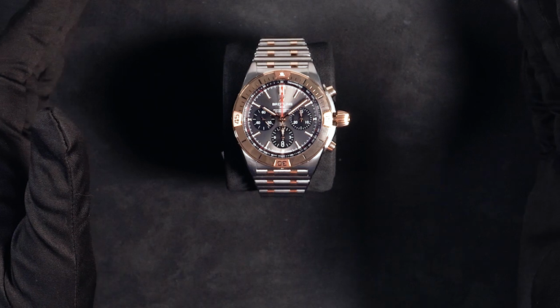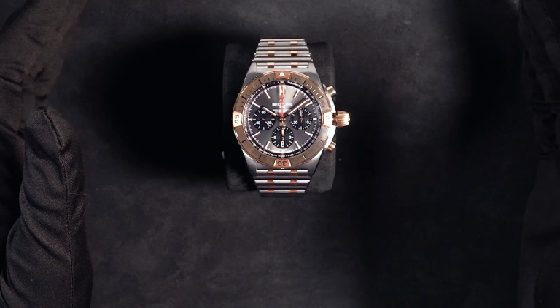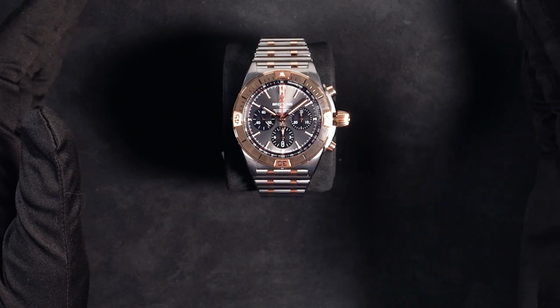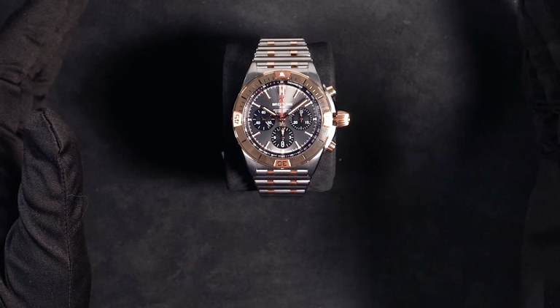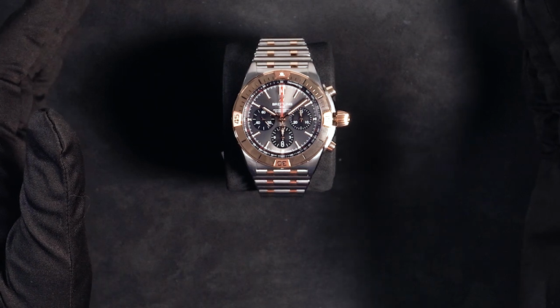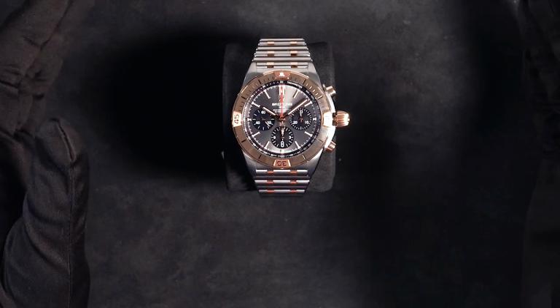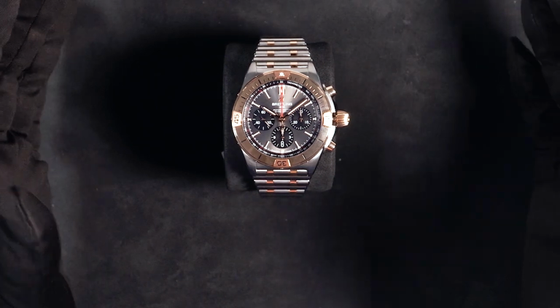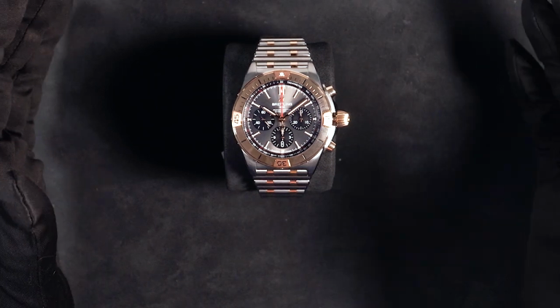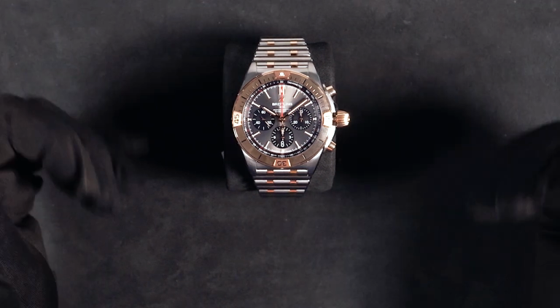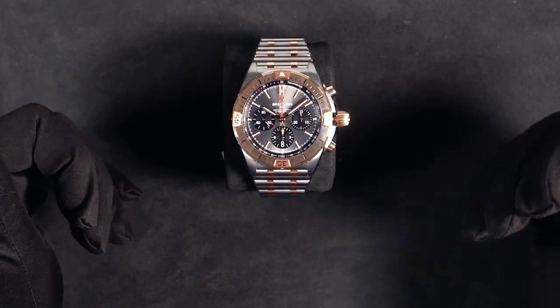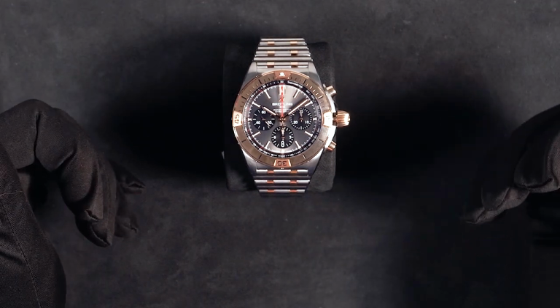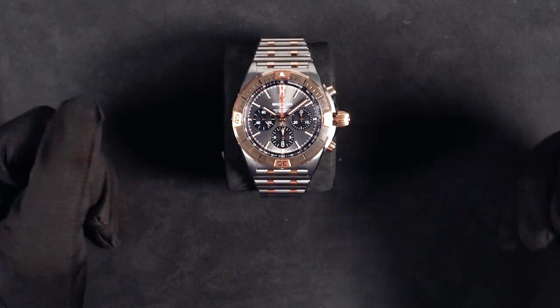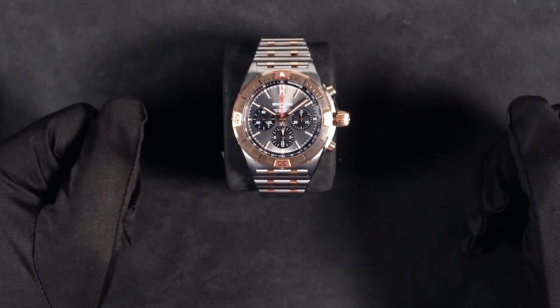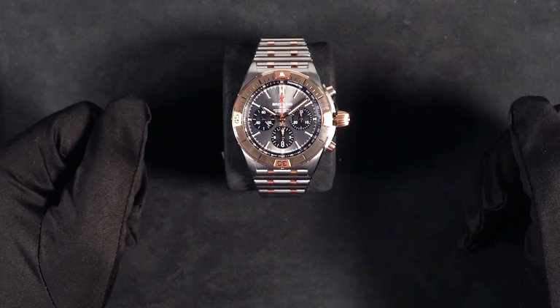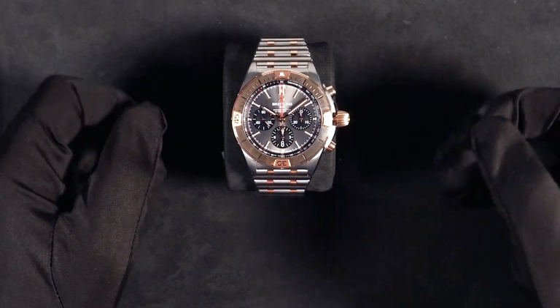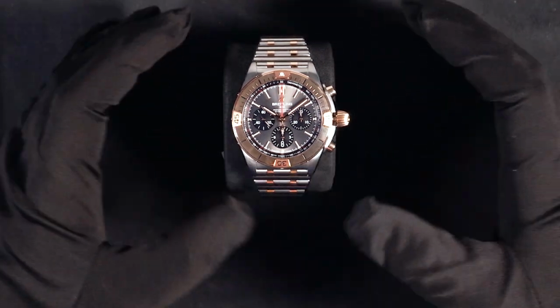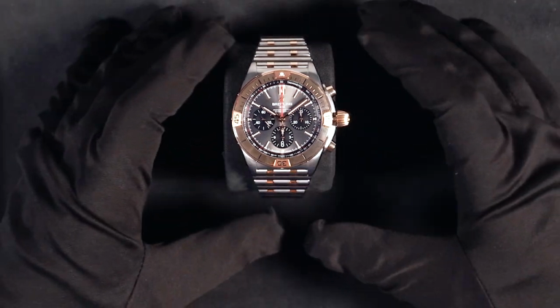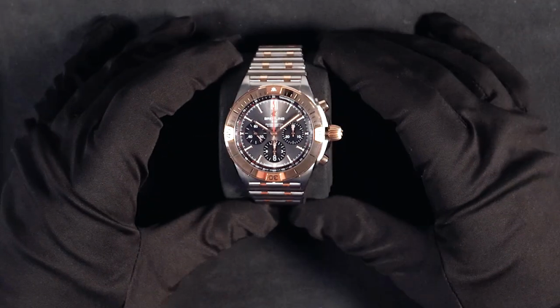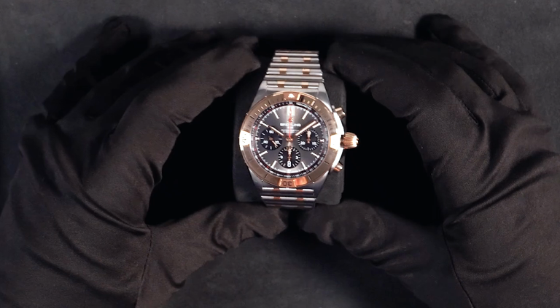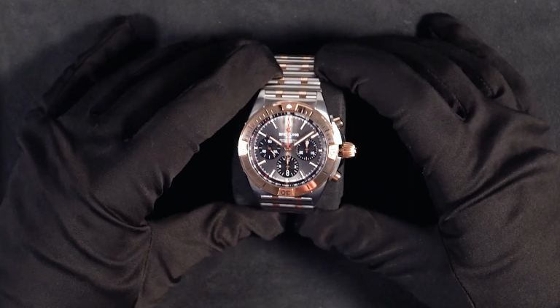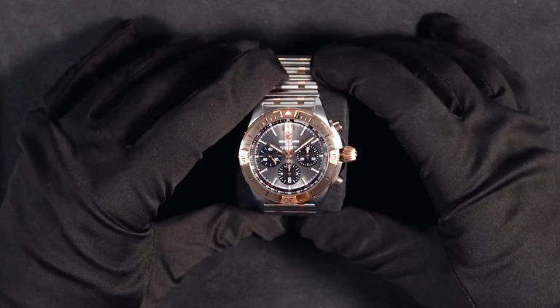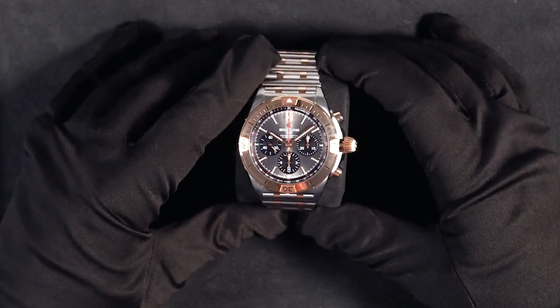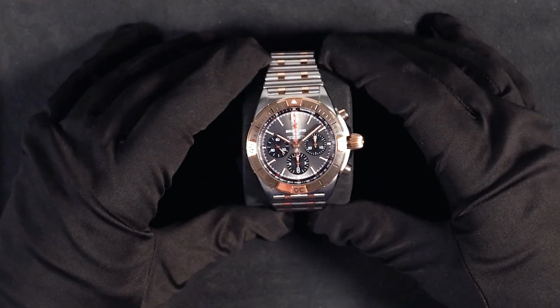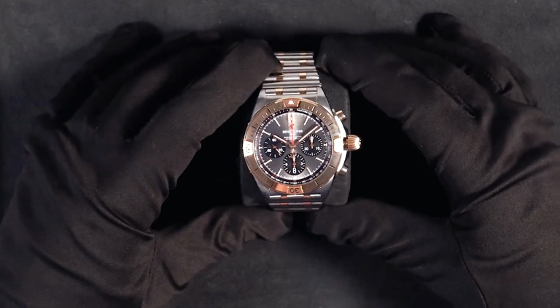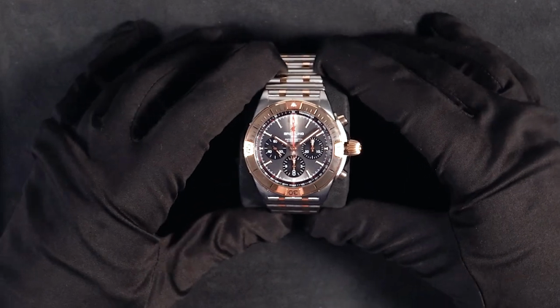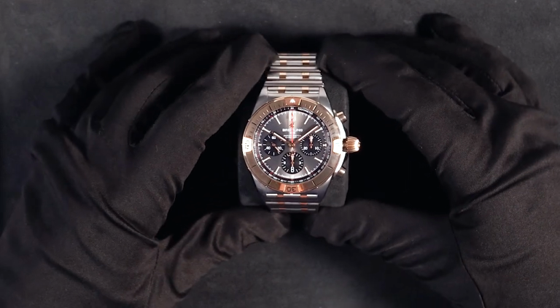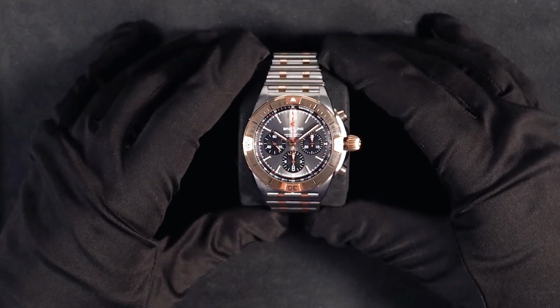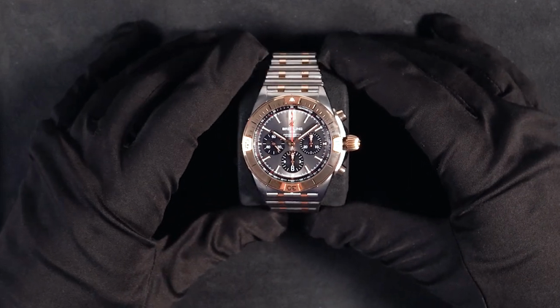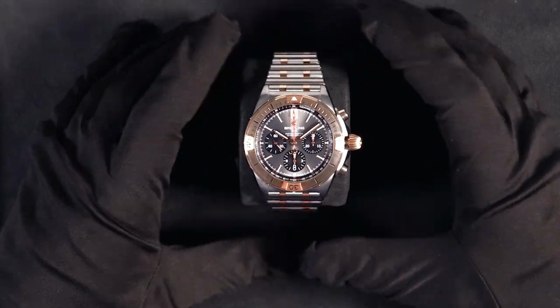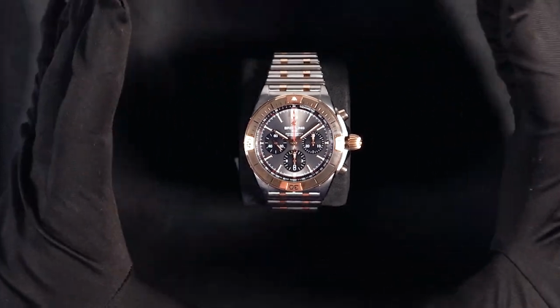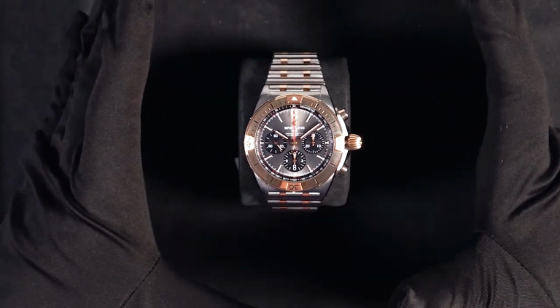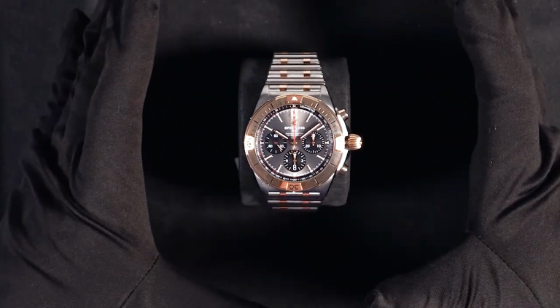Welcome back everyone to another watch spotlight here at Watches on Wall Street. I'm Connor and I'll be your watch guy today. You may notice we're doing a bit of a different format — let us know how you like it.